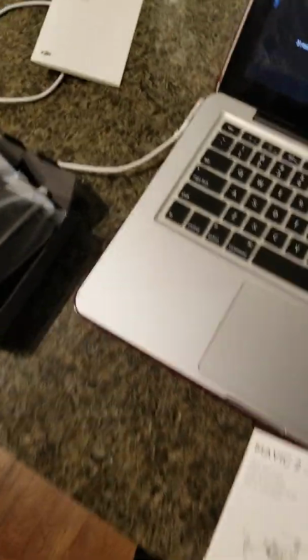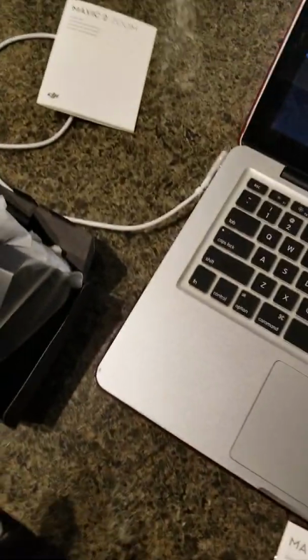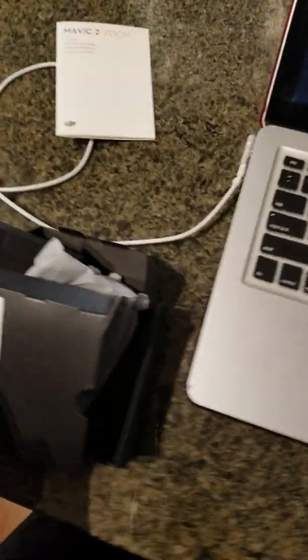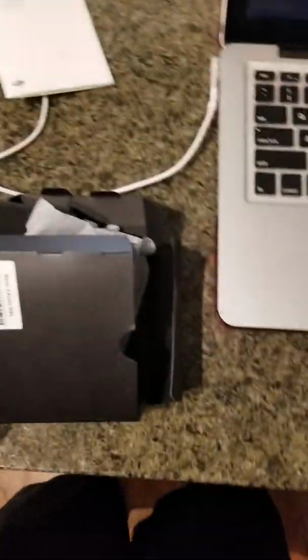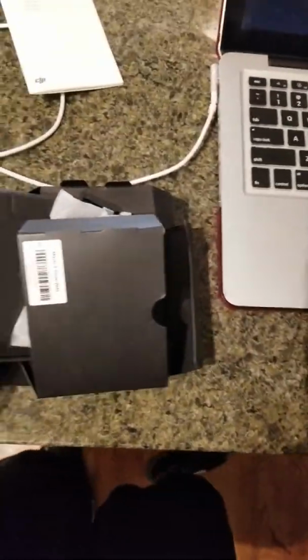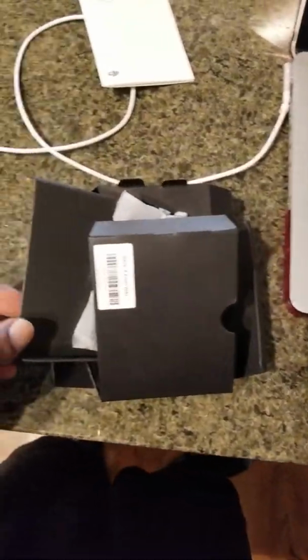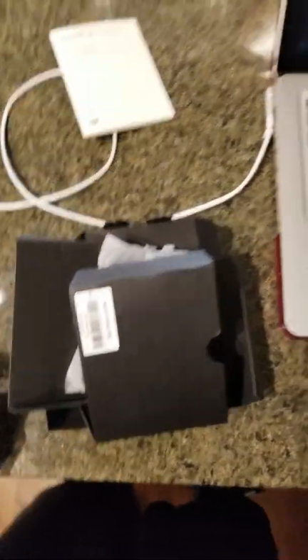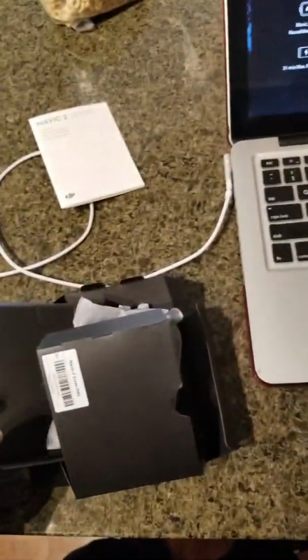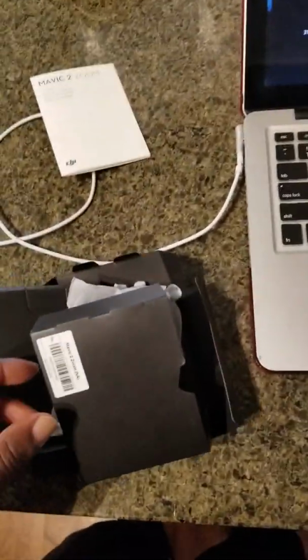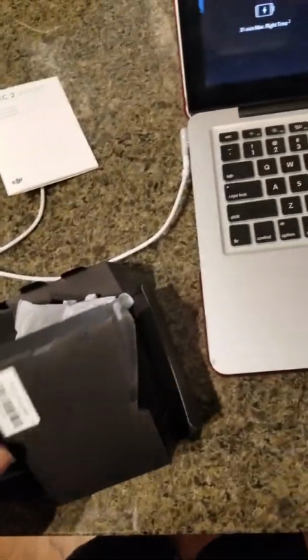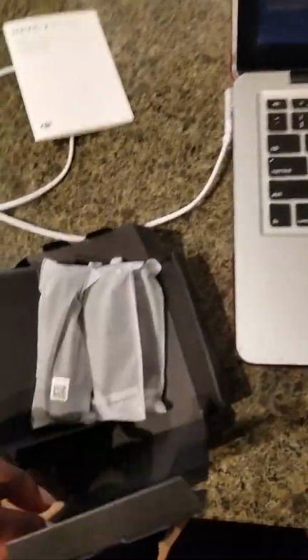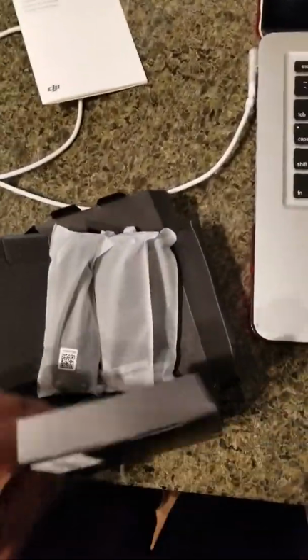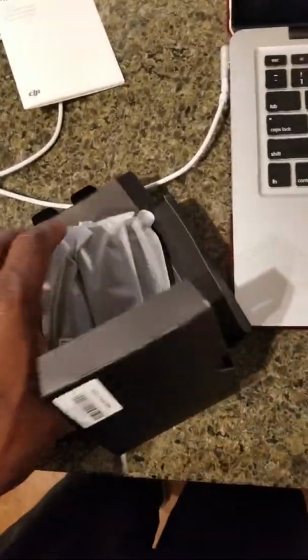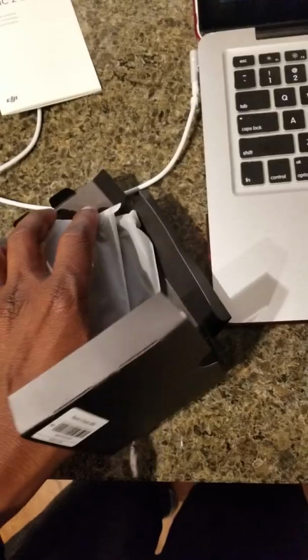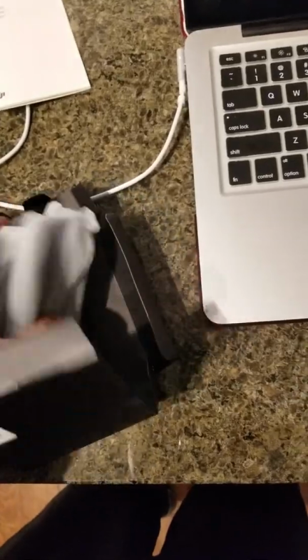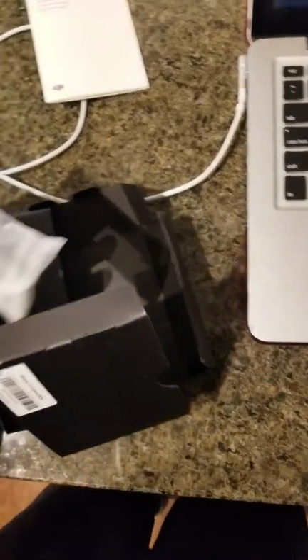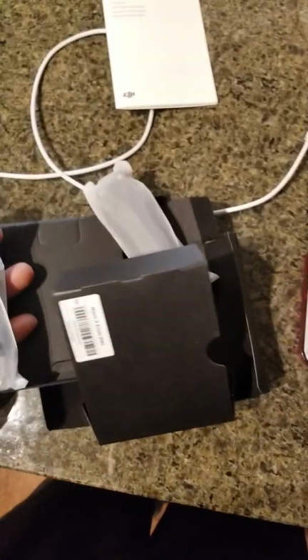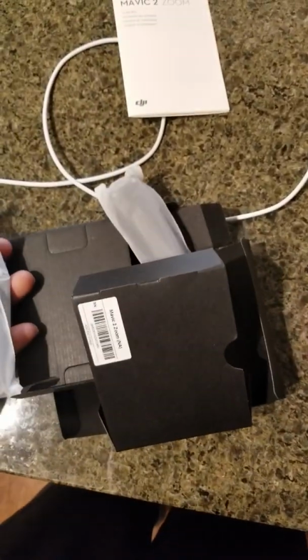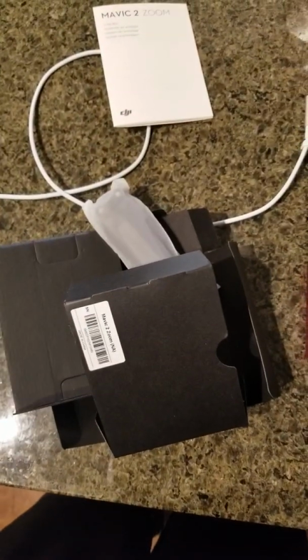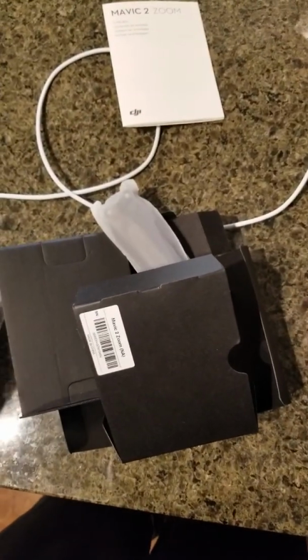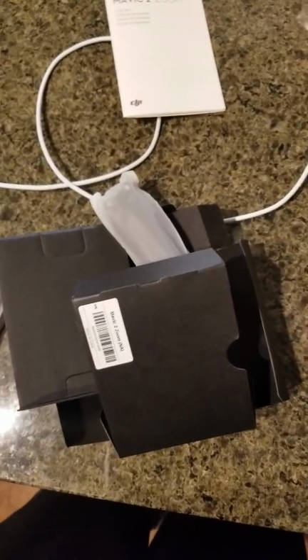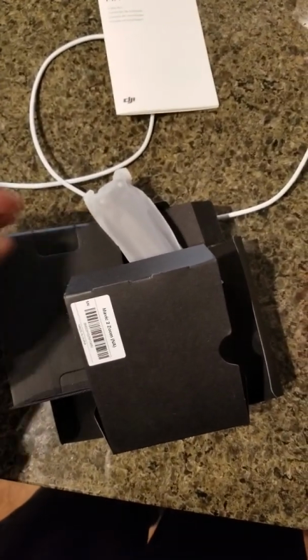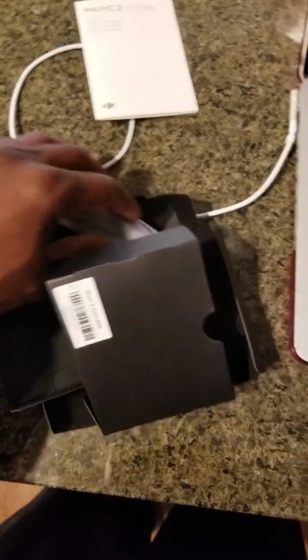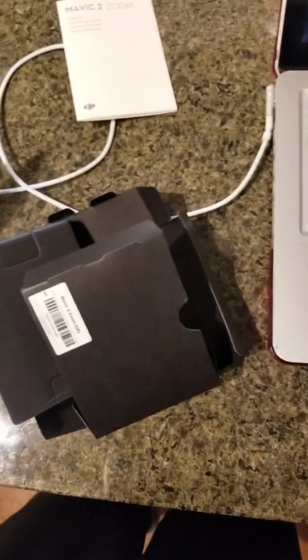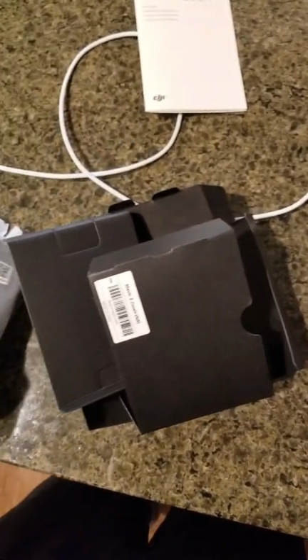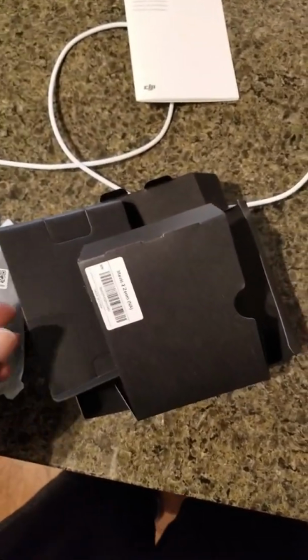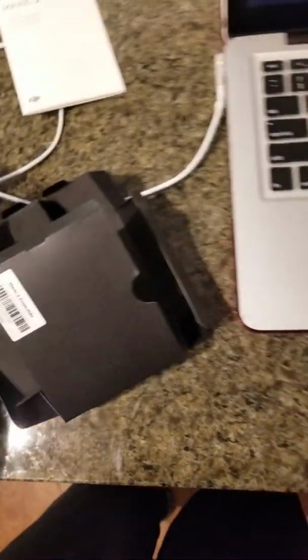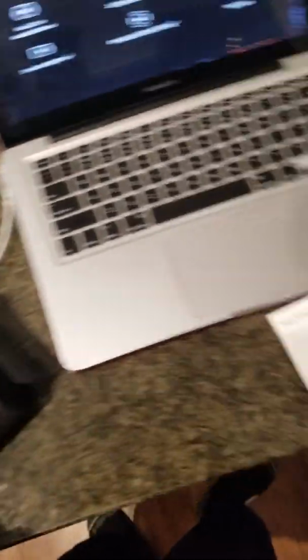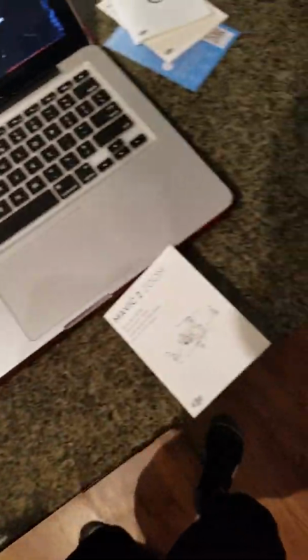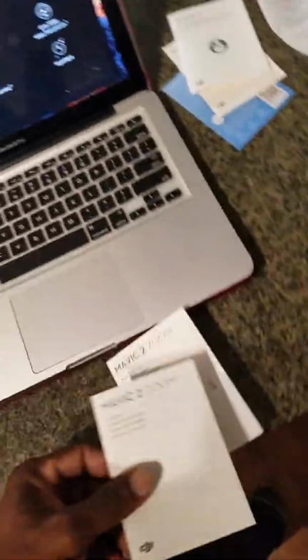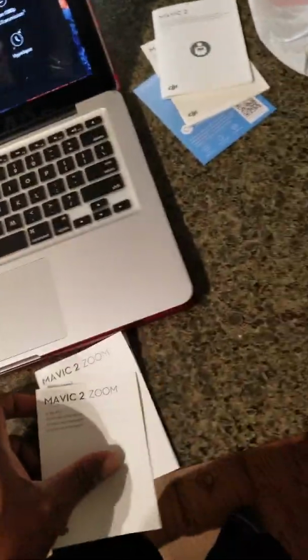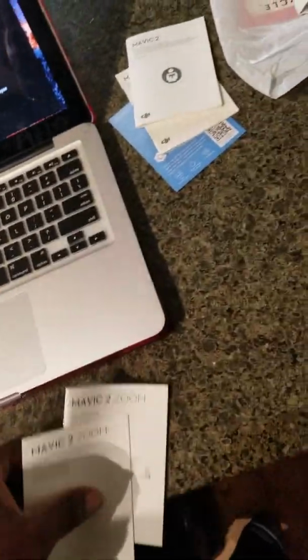I picked it up today. In the box, it comes with four blades and the books that tell you everything.